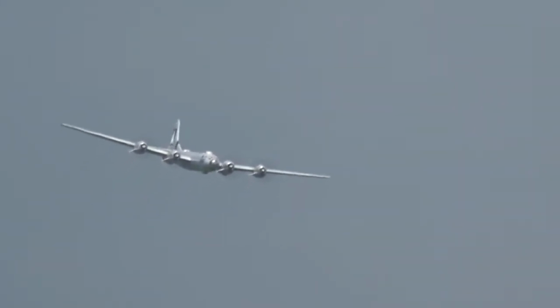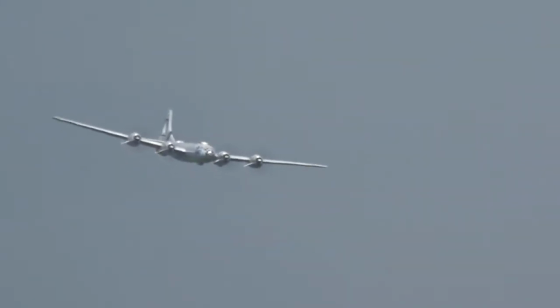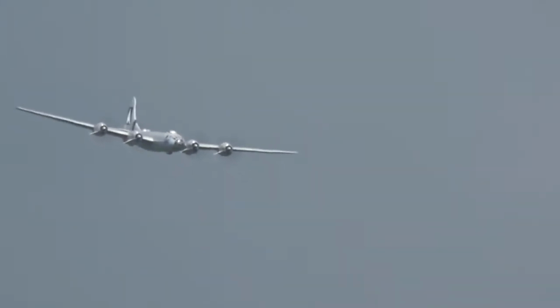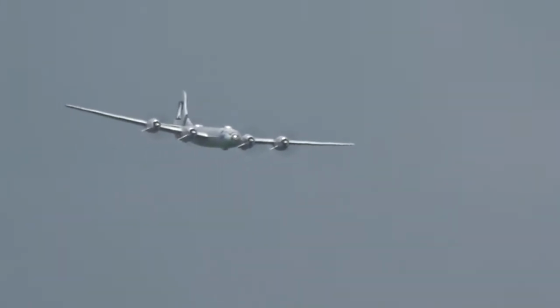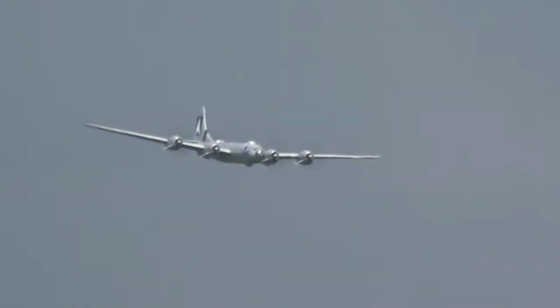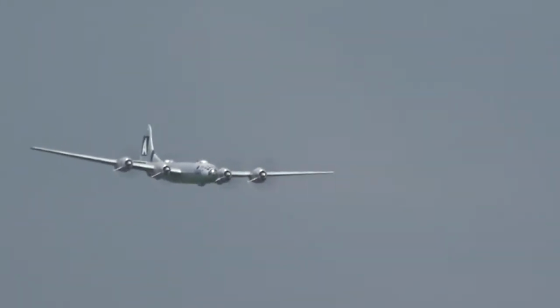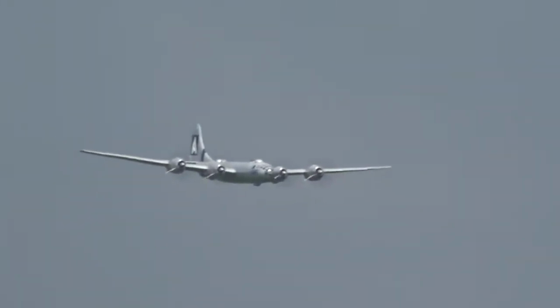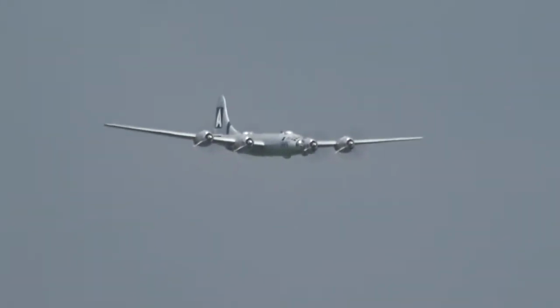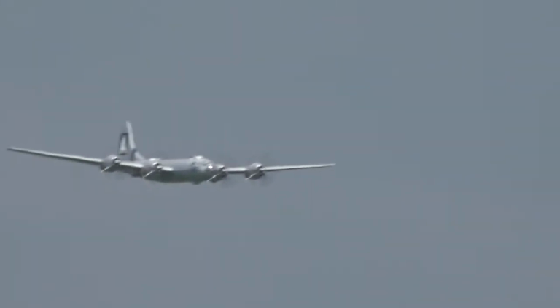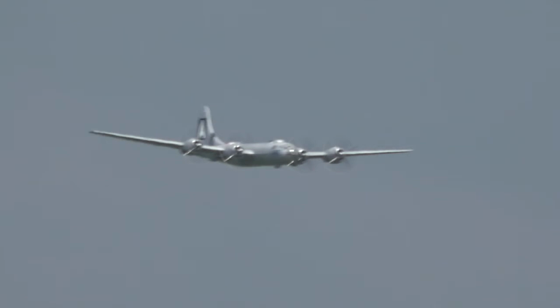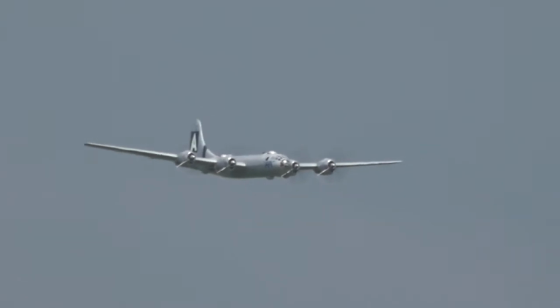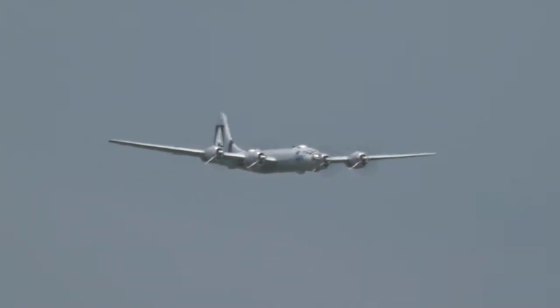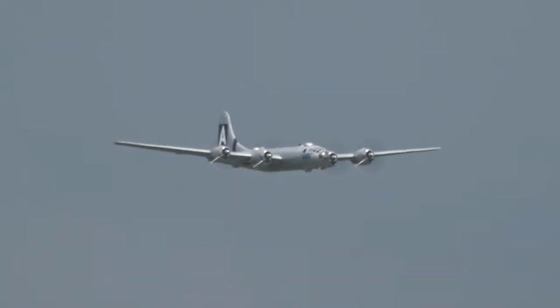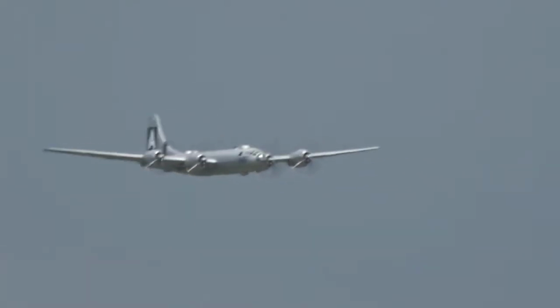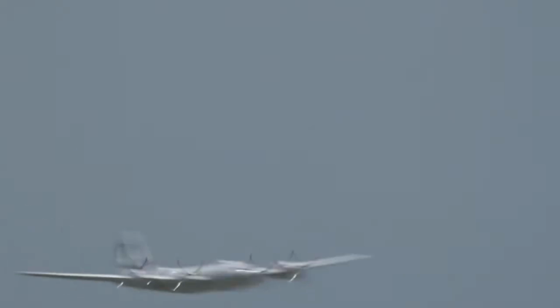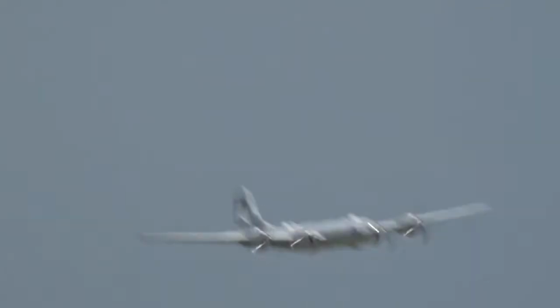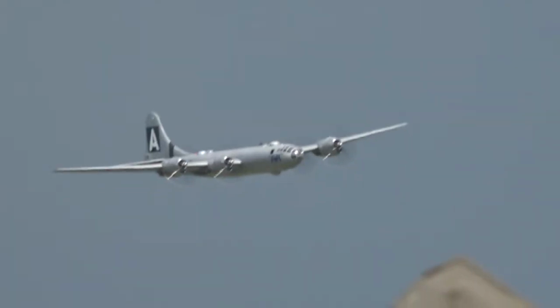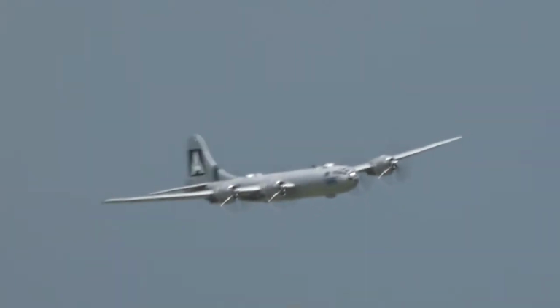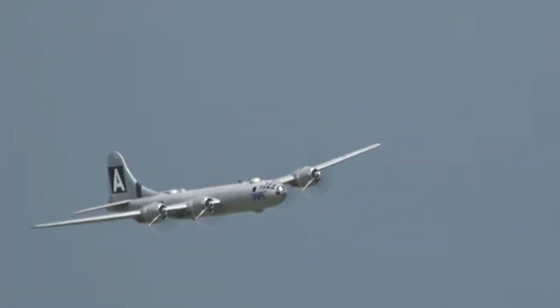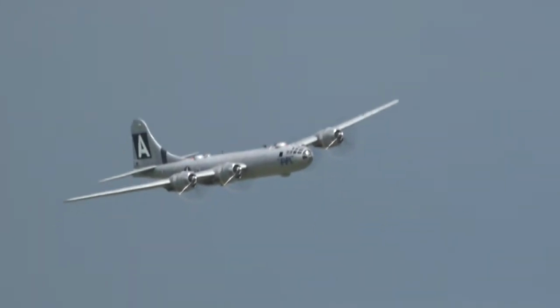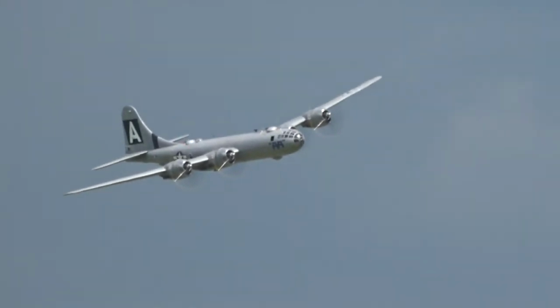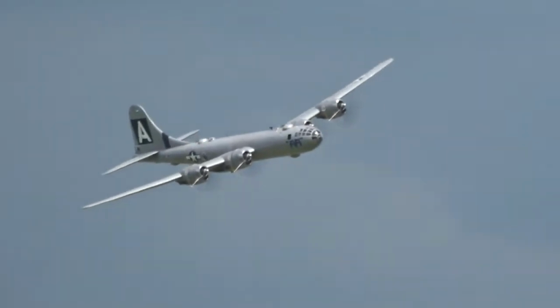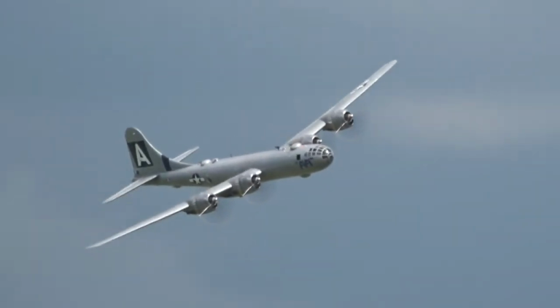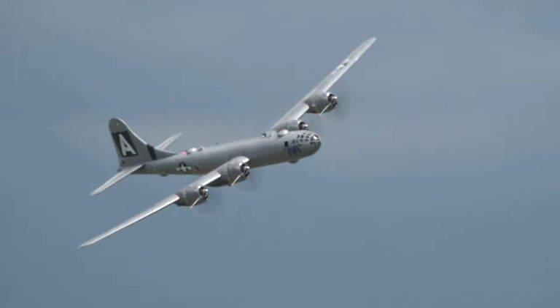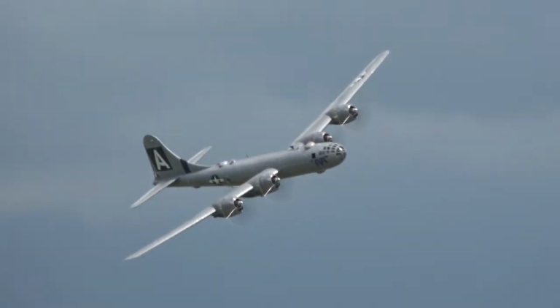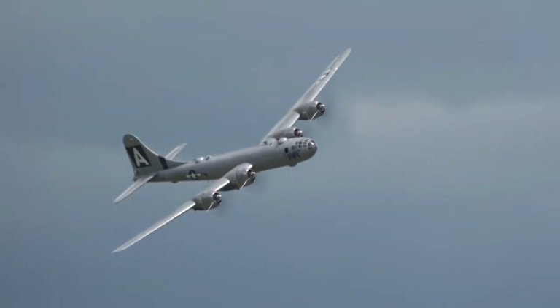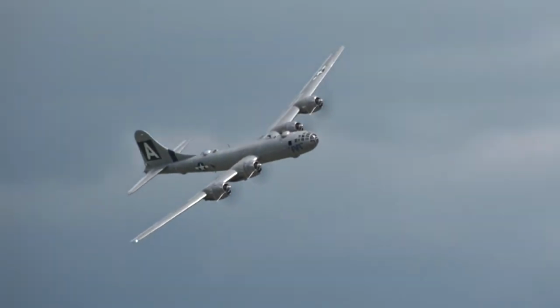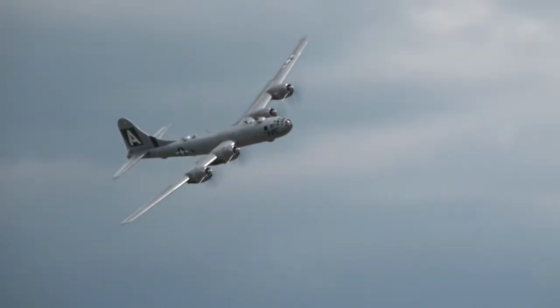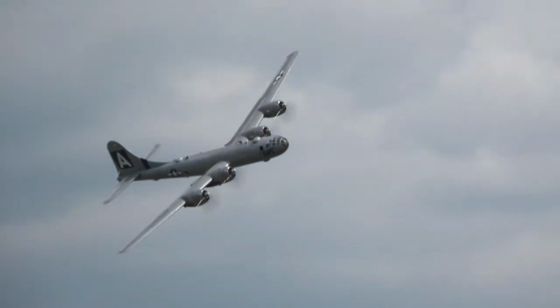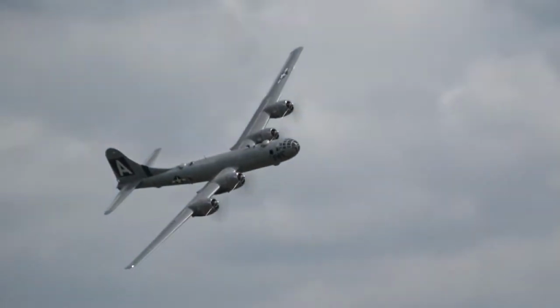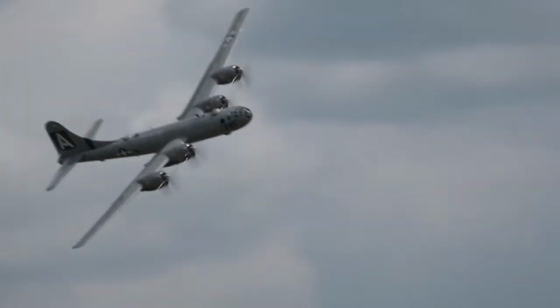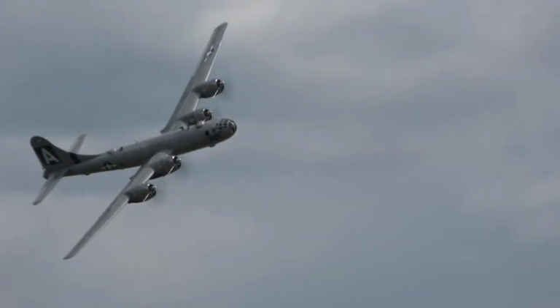We've been operating this airplane basically since 1971 with a short hiatus. We put the new engines on it, but it's an incredible testament to our organization and the others that choose to operate airplanes like this.